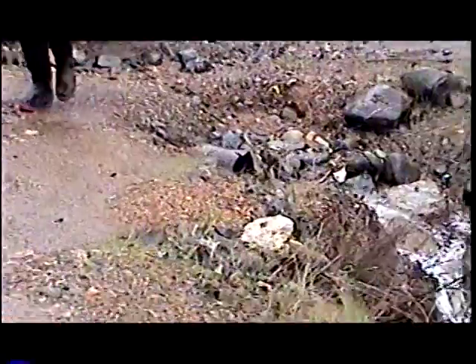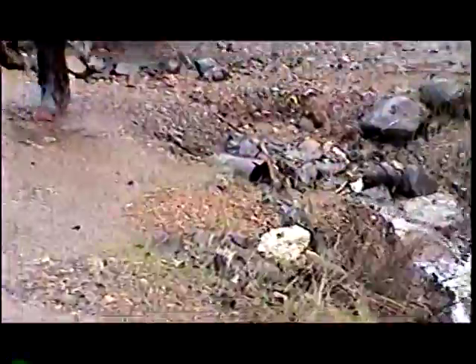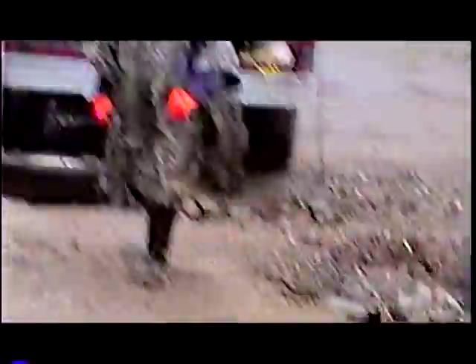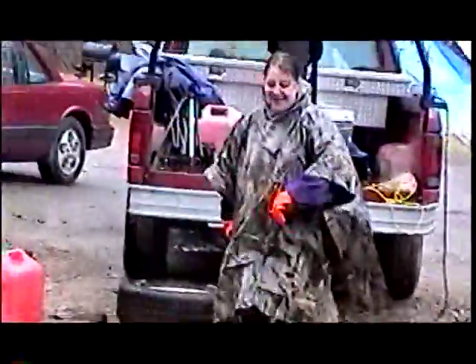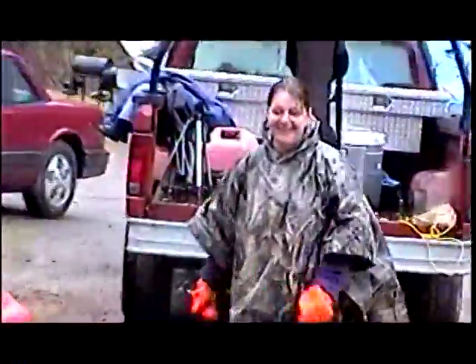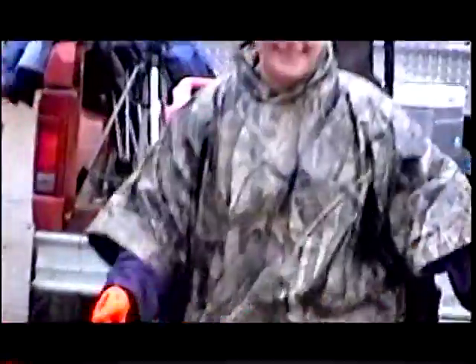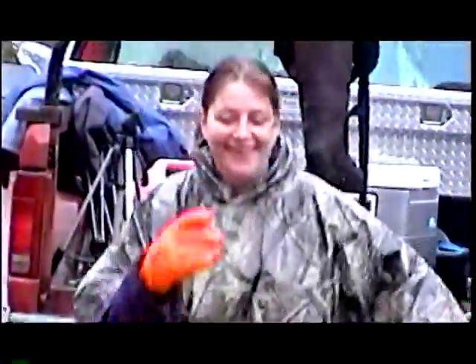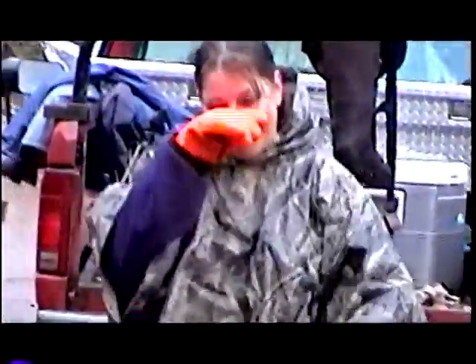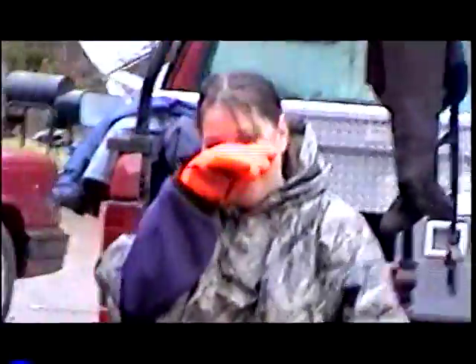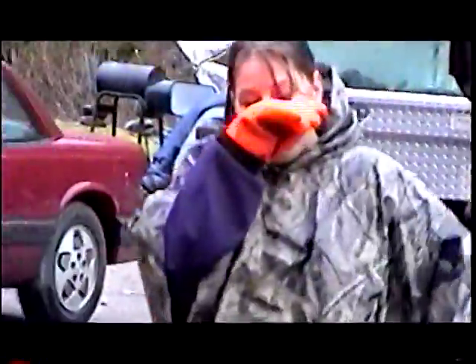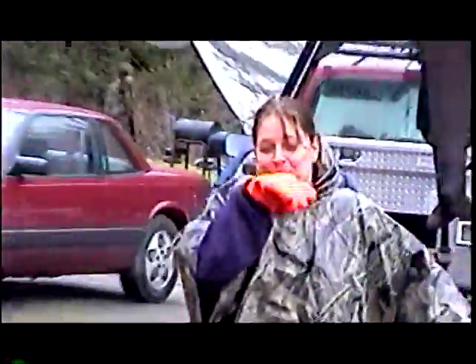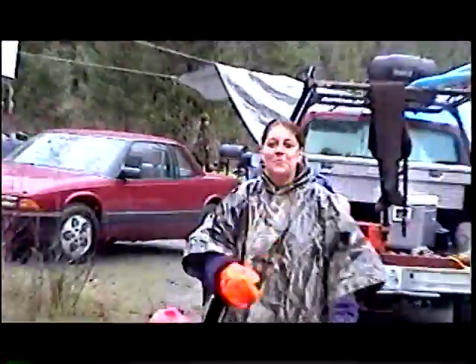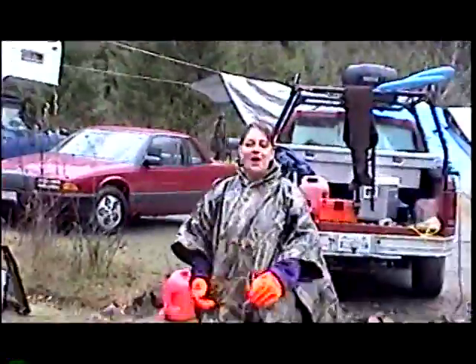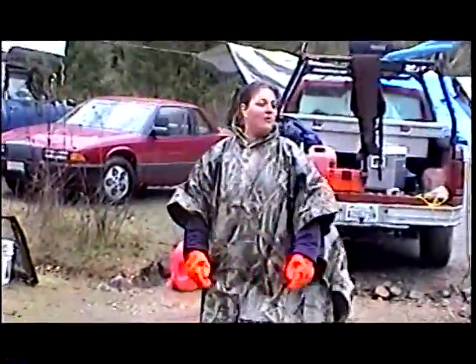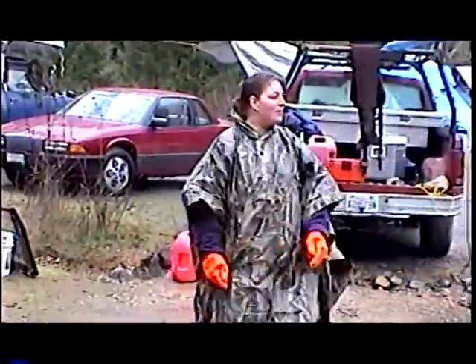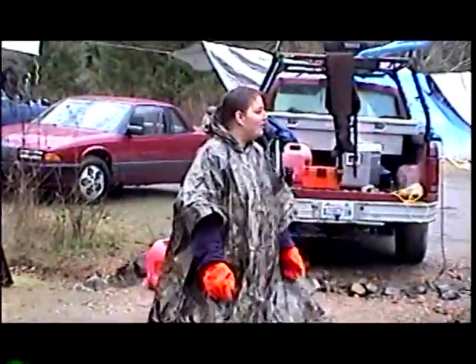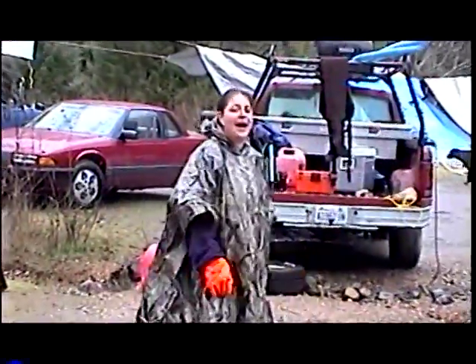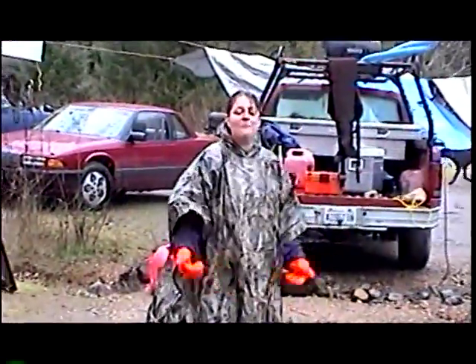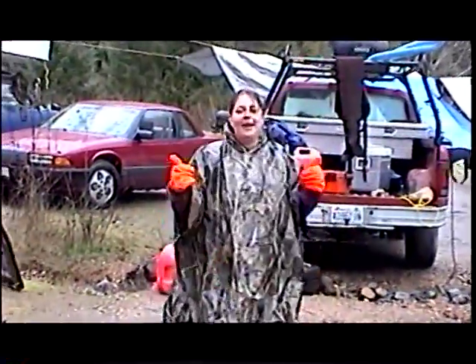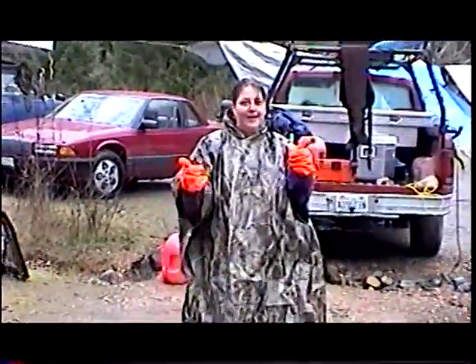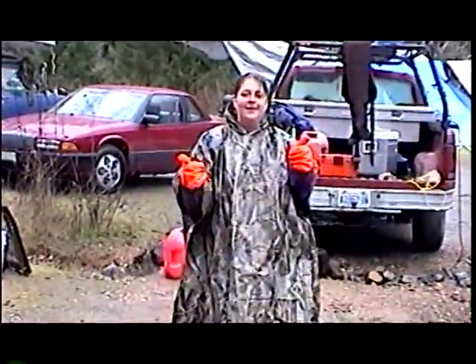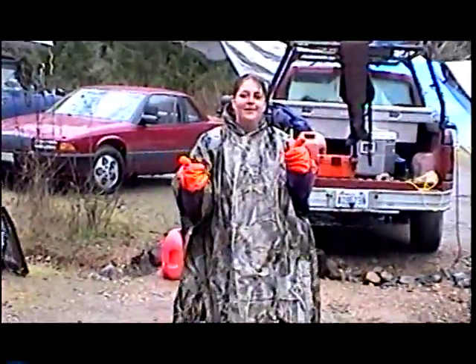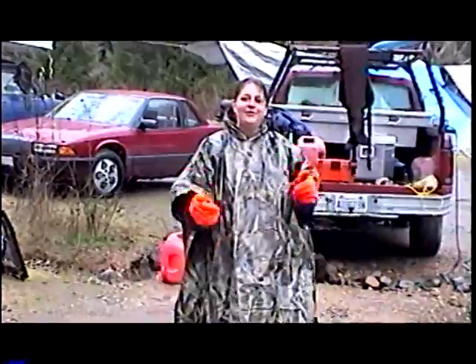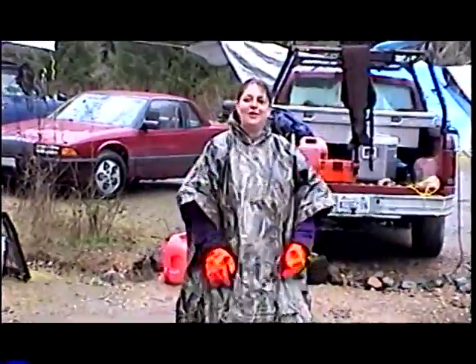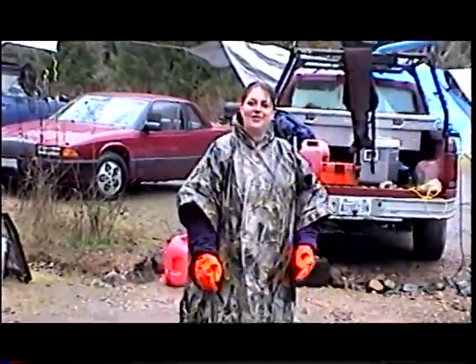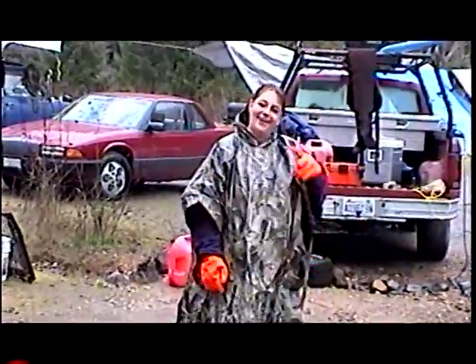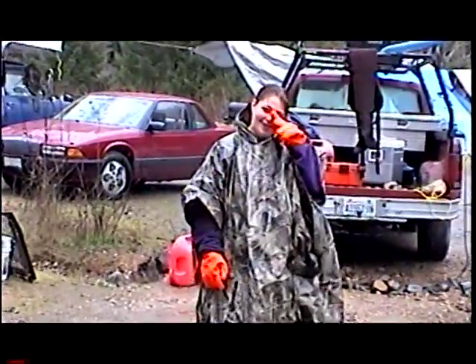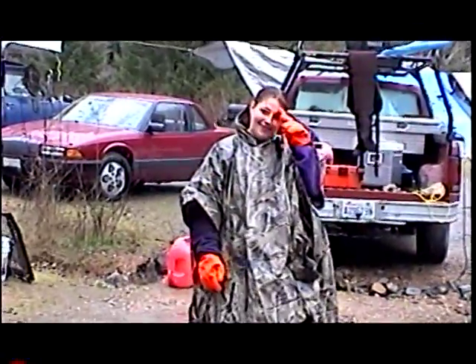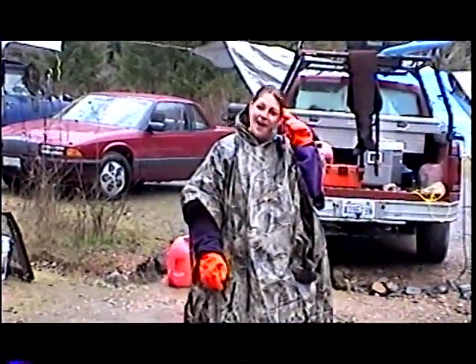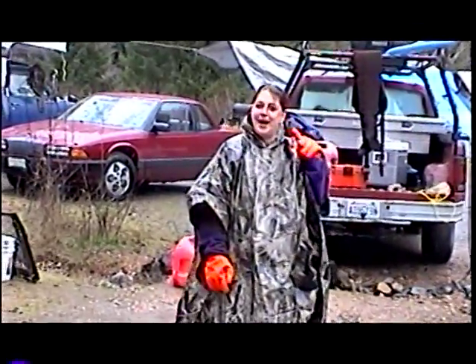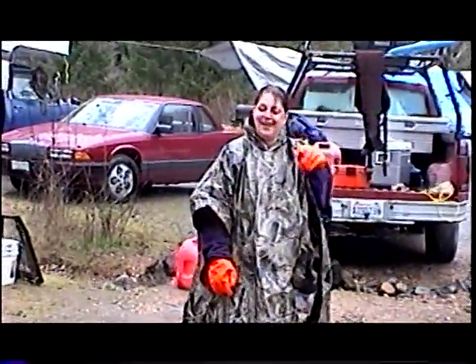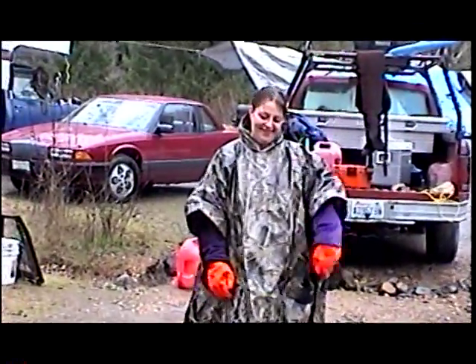Here she comes! Here she comes! Are you ready? I'm ready! Okay, there we go. She's ready to go. We're ready to mine.